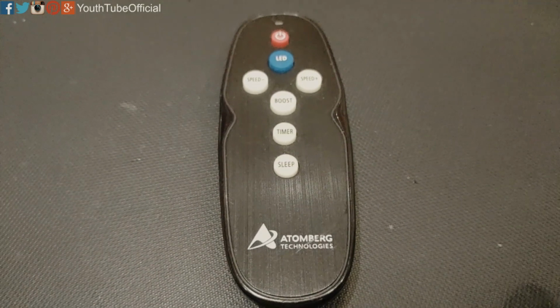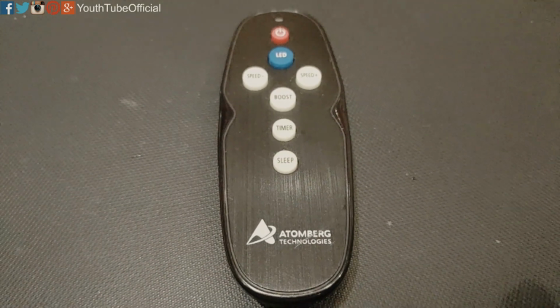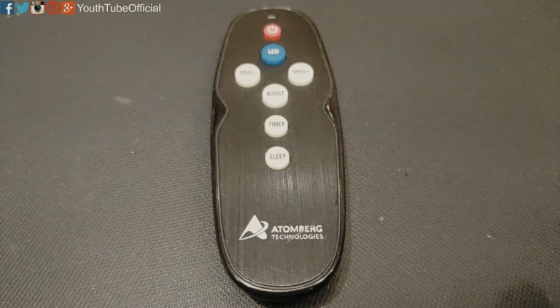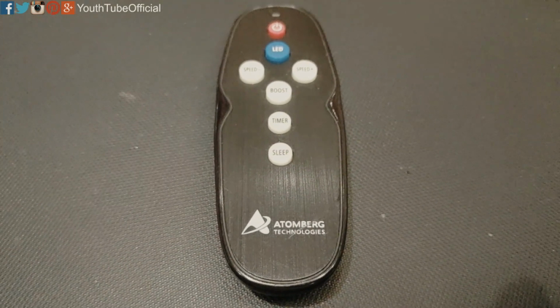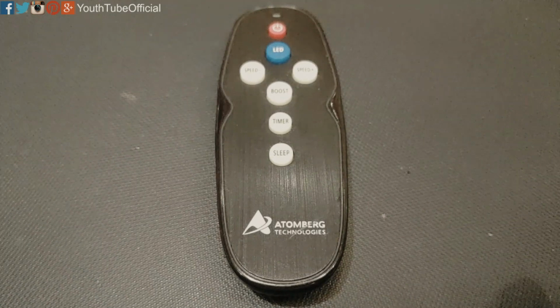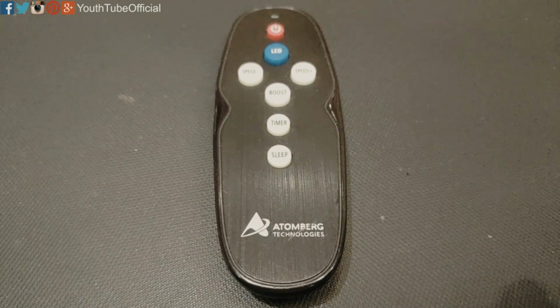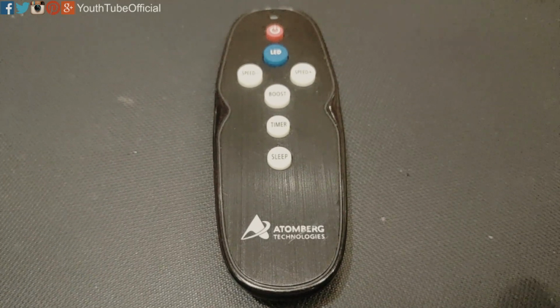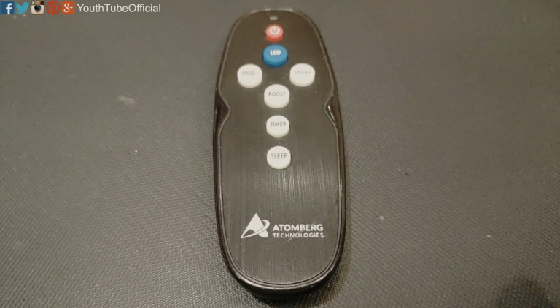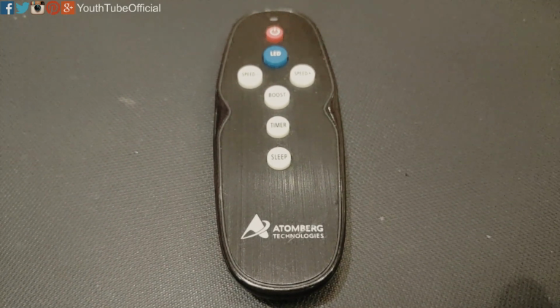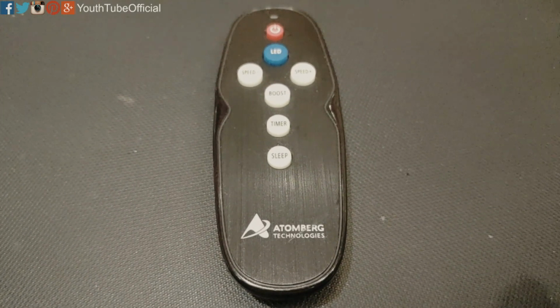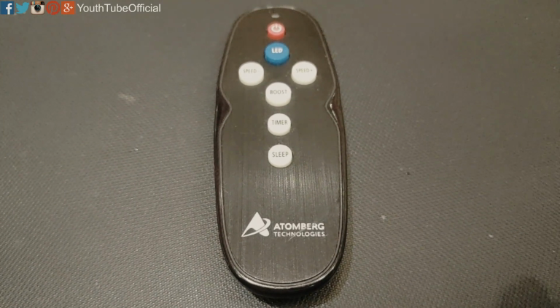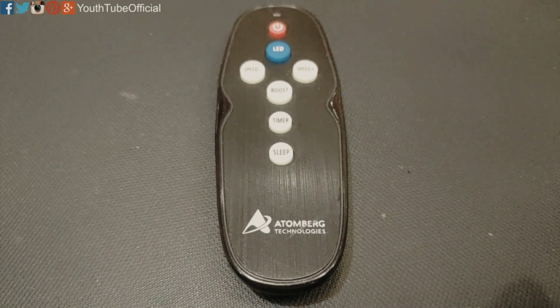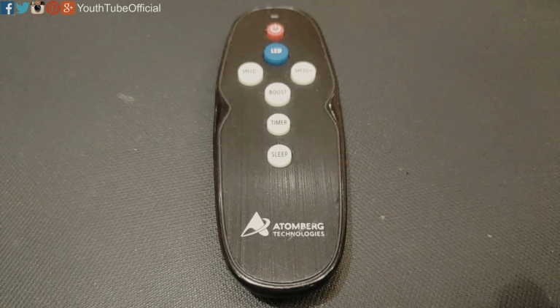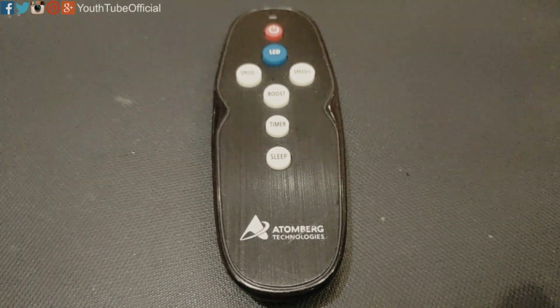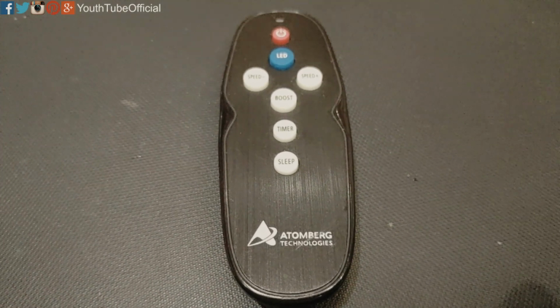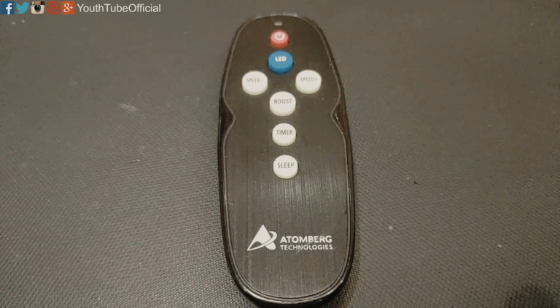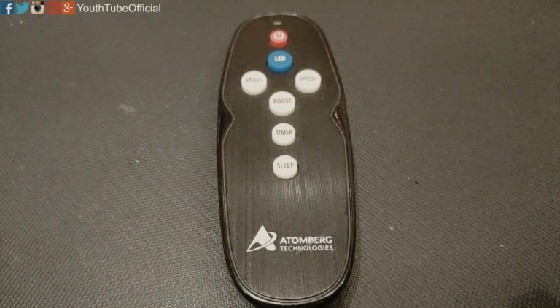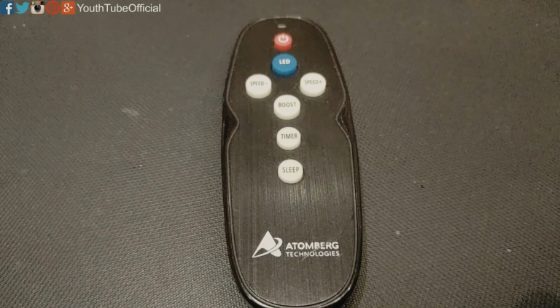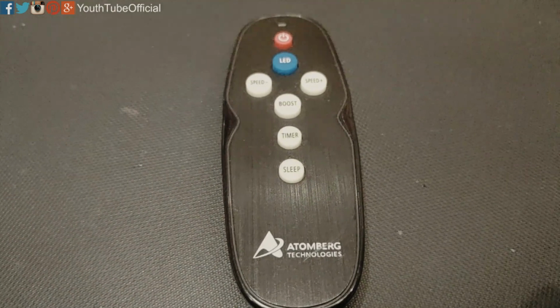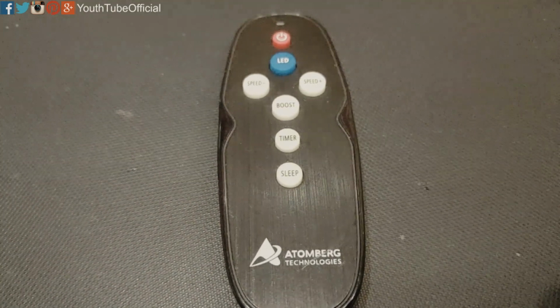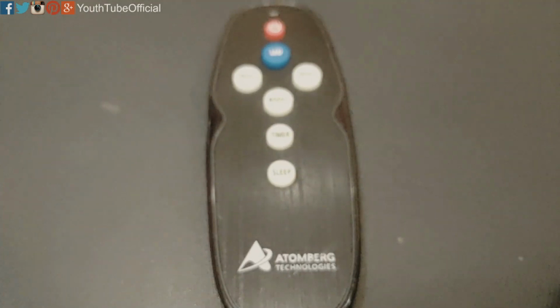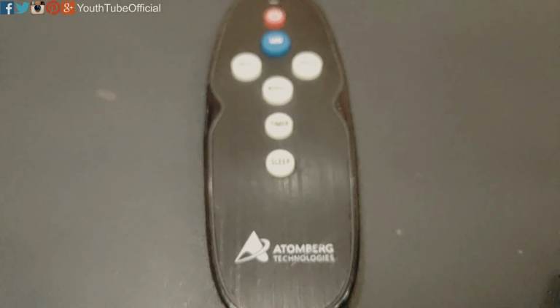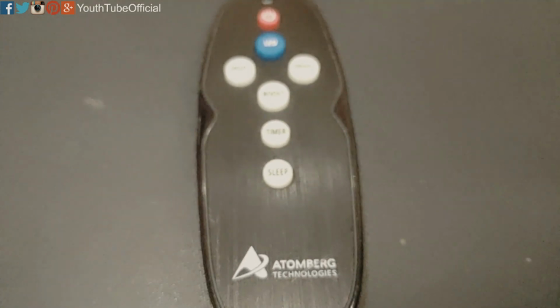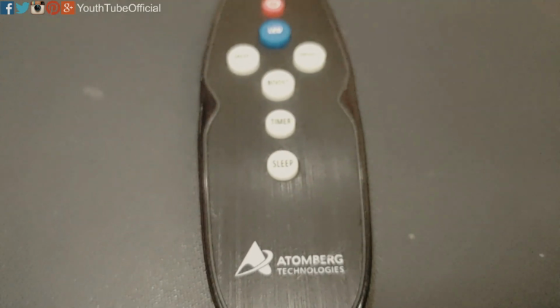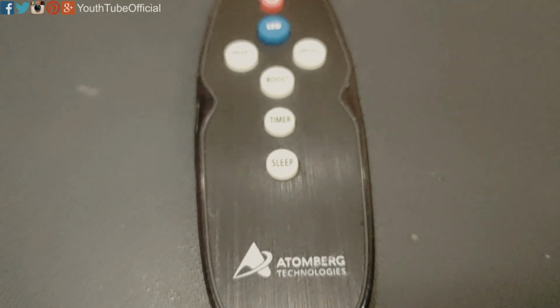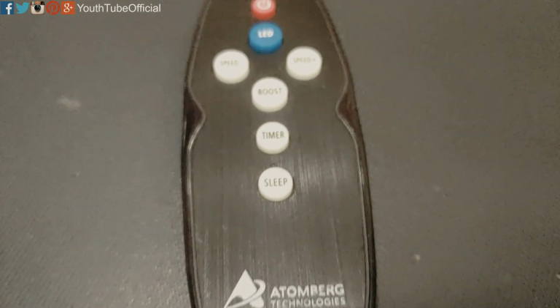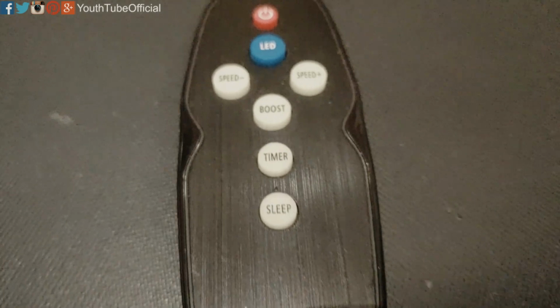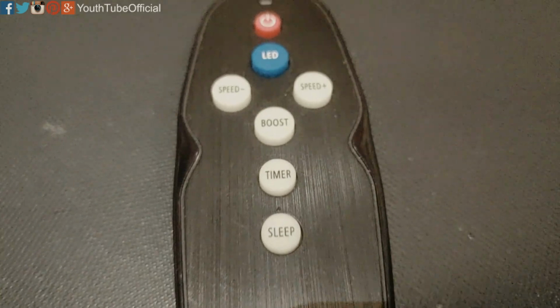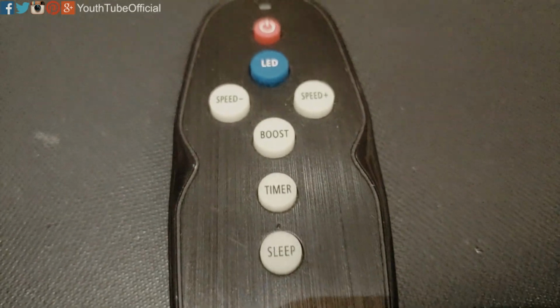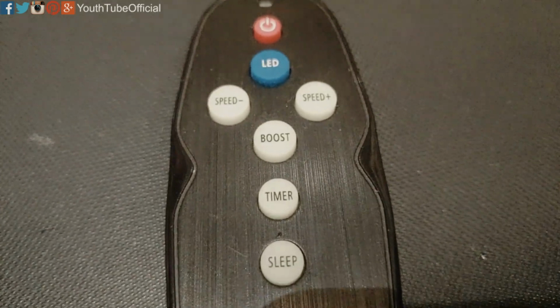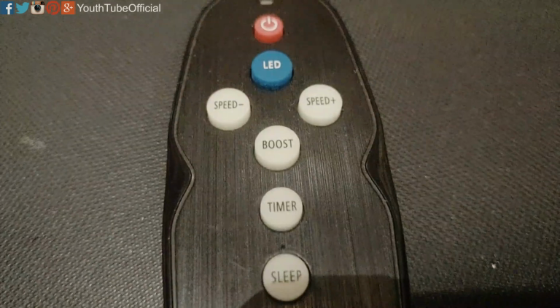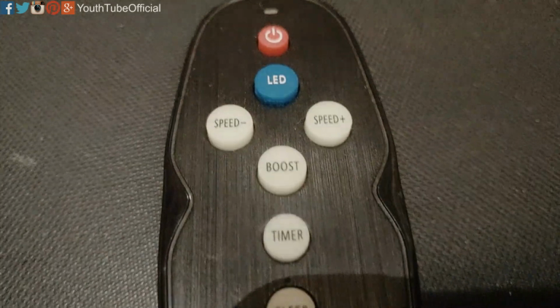The speed up button is to increase the speed, and the speed minus is to decrease the speed. The blue LED button will turn on the LED fitted in the fan, and pressing it again will turn off the LED. The red button is the power button to switch on and switch off the fan.